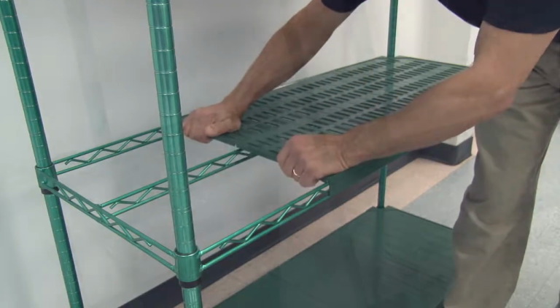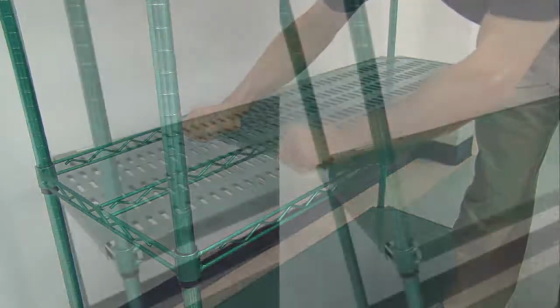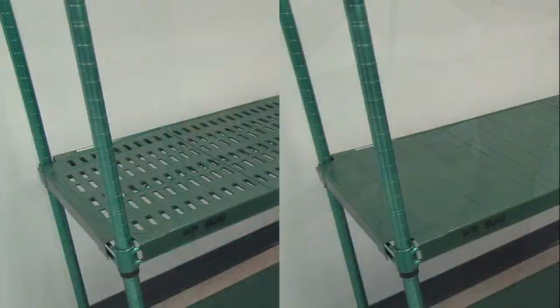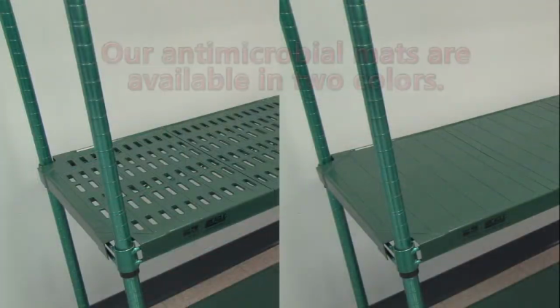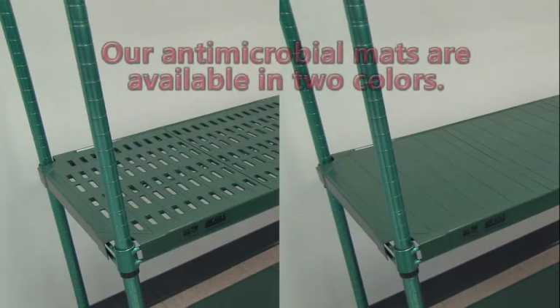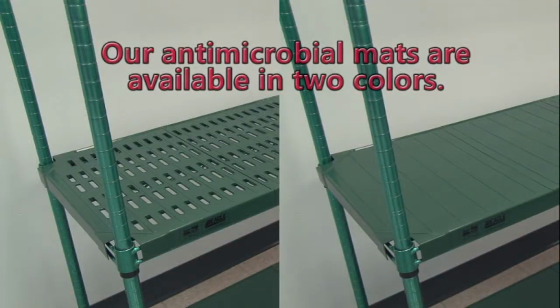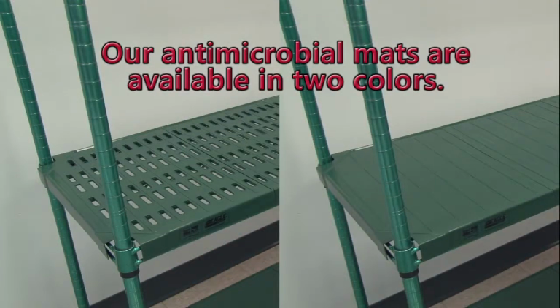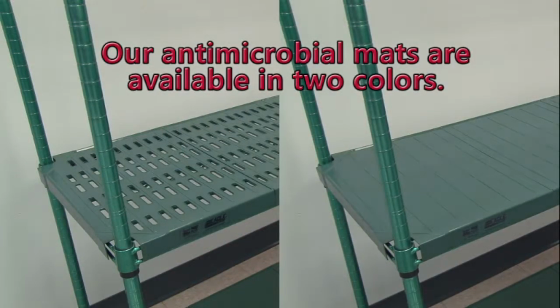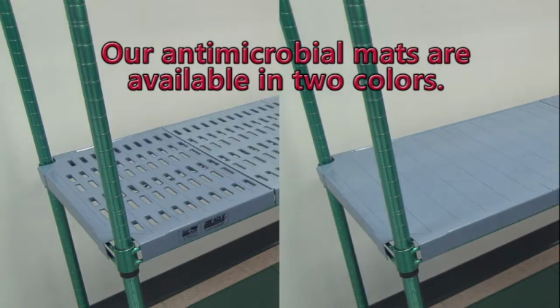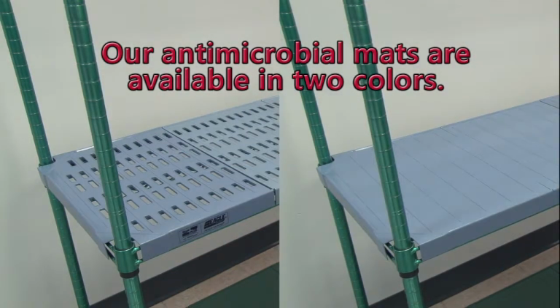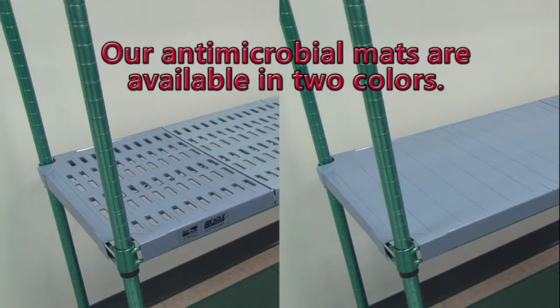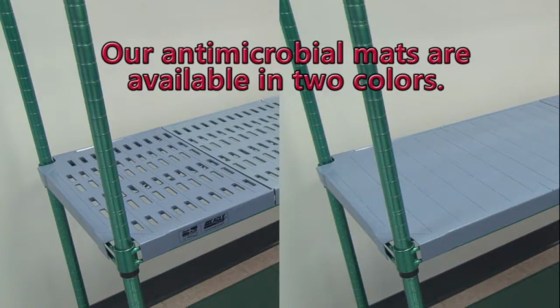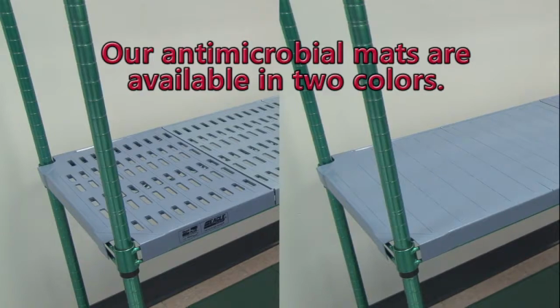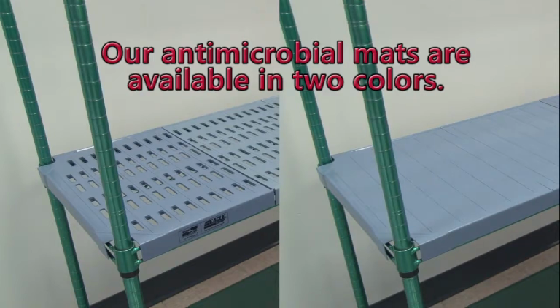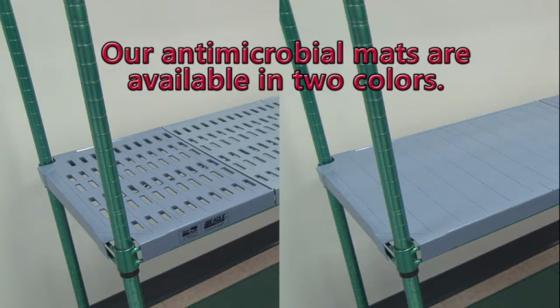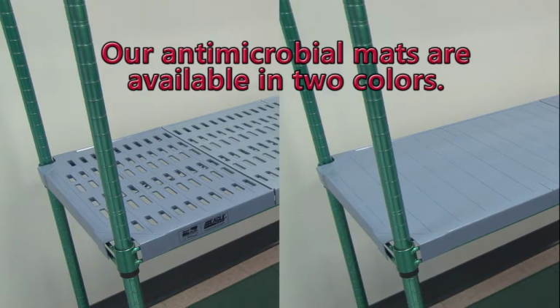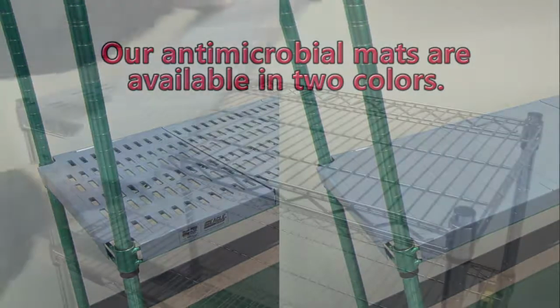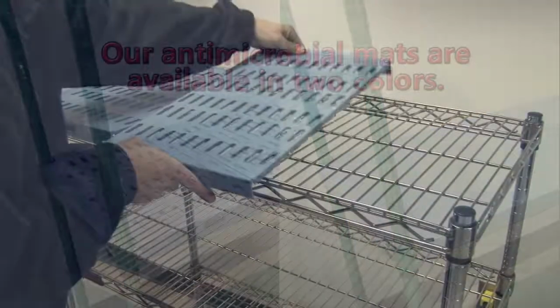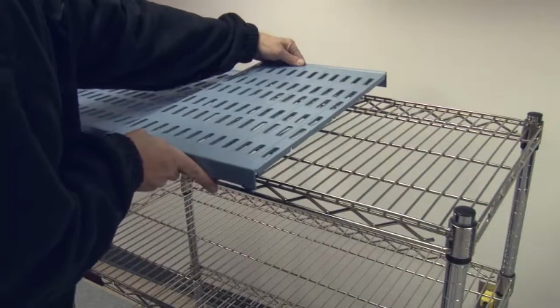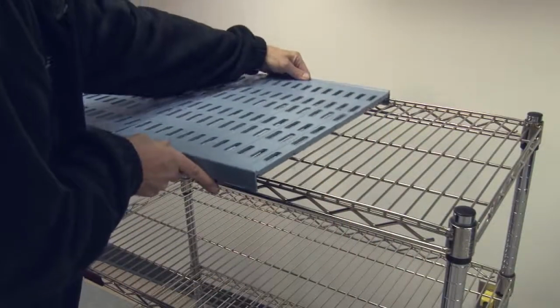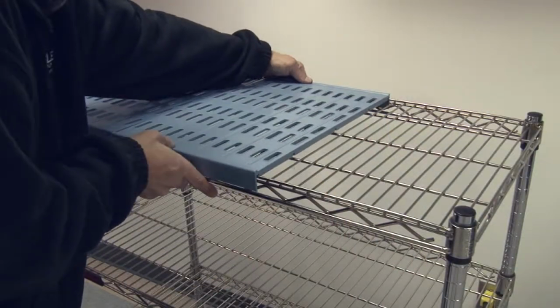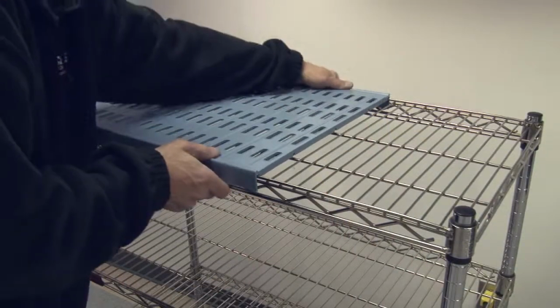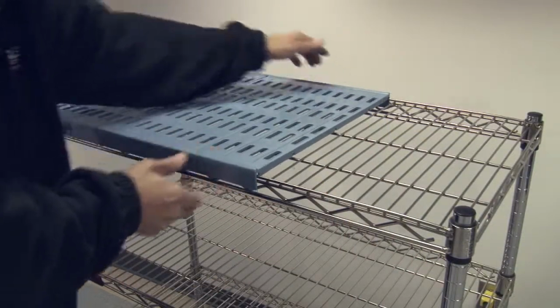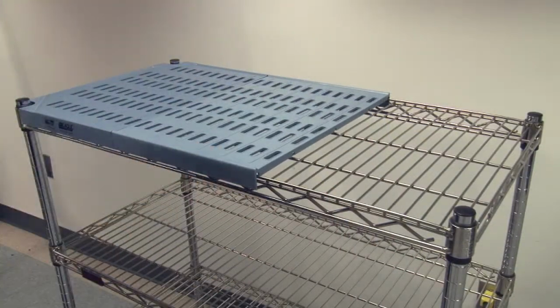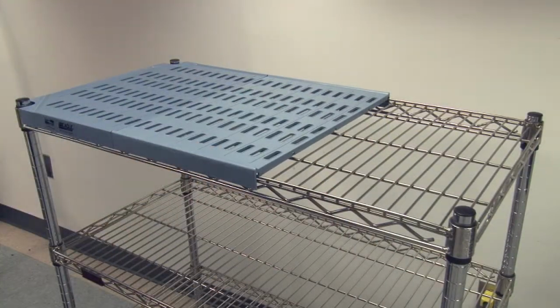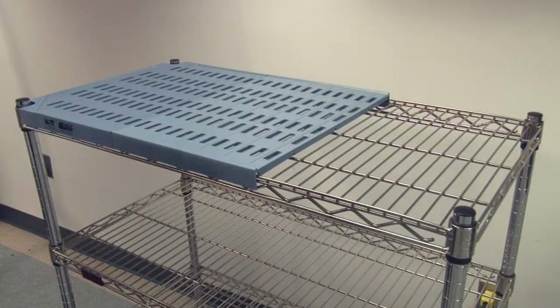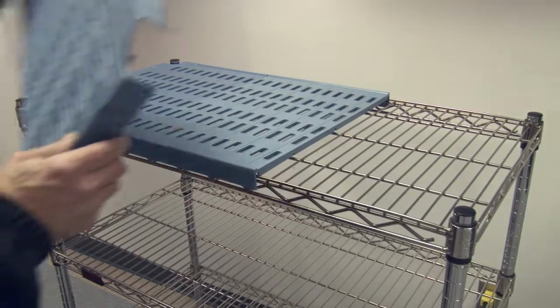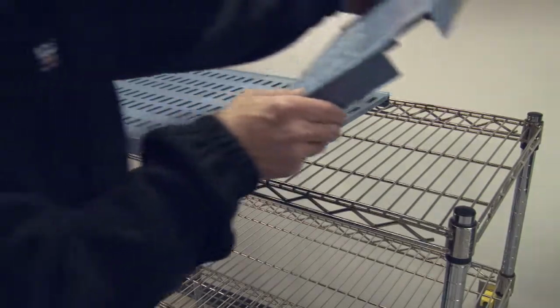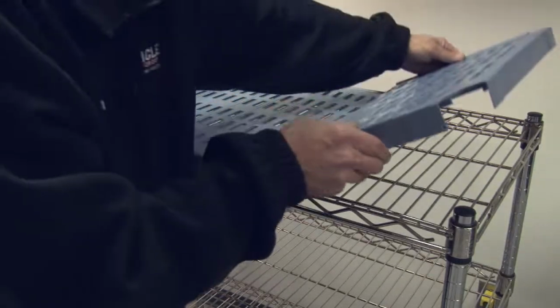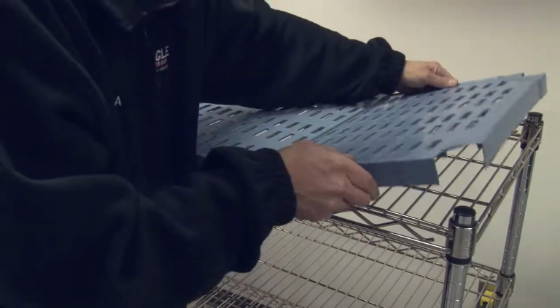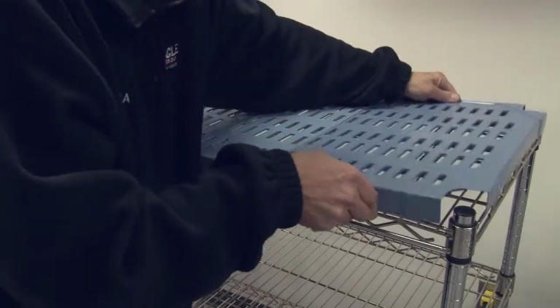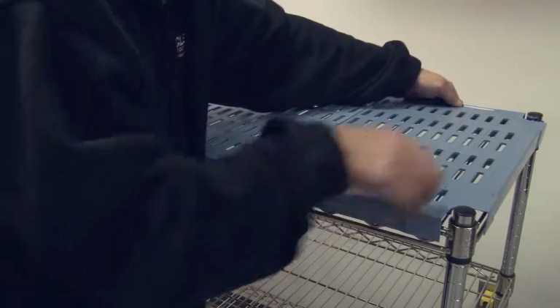By the way, the Quad Plus mats also fit our wire shelving and are available separately. This allows current owners to adapt their existing shelving units to the Quad Plus system advantages.